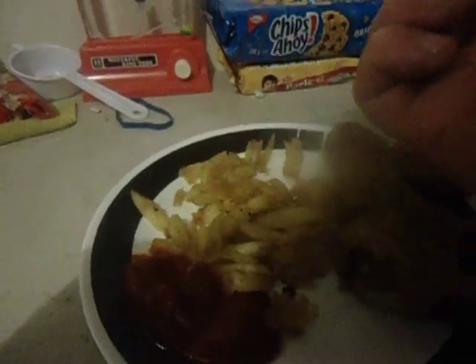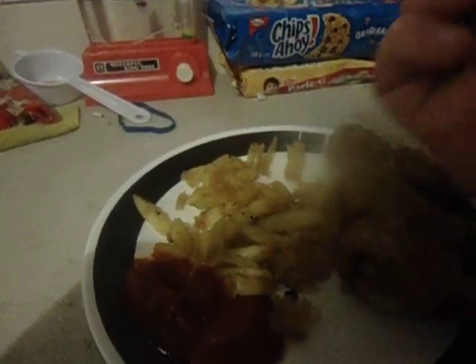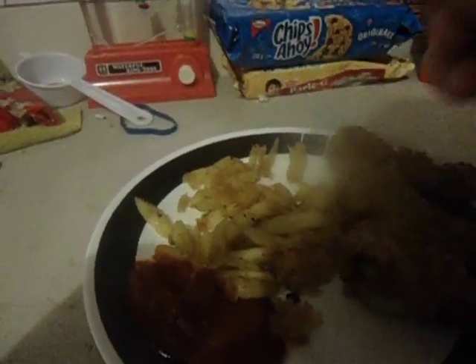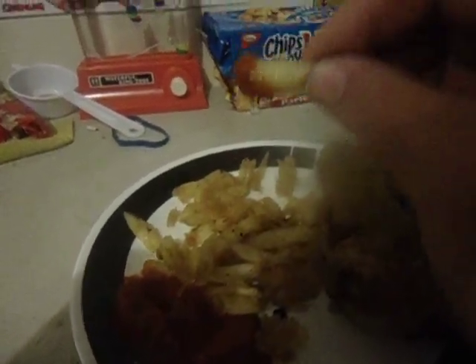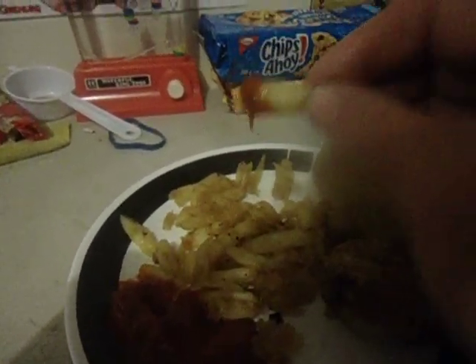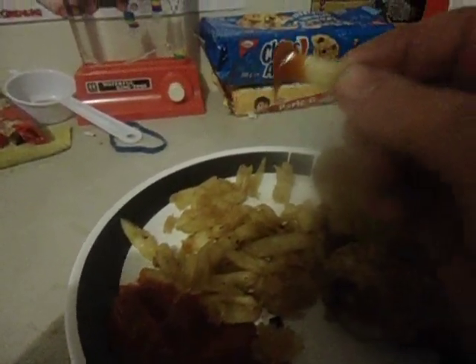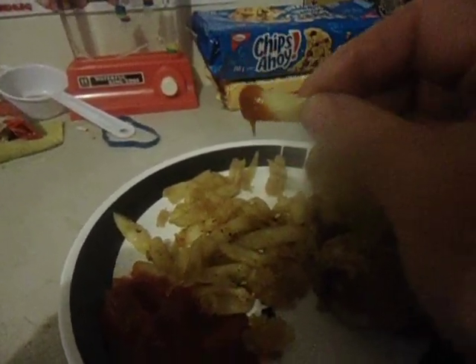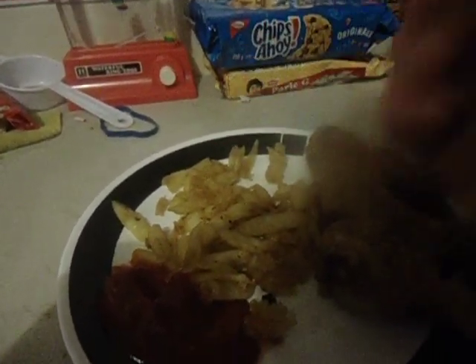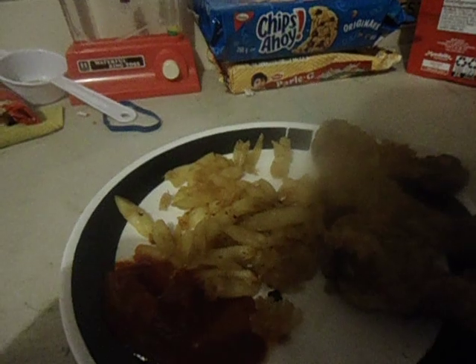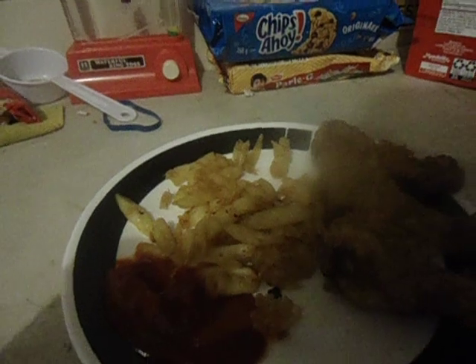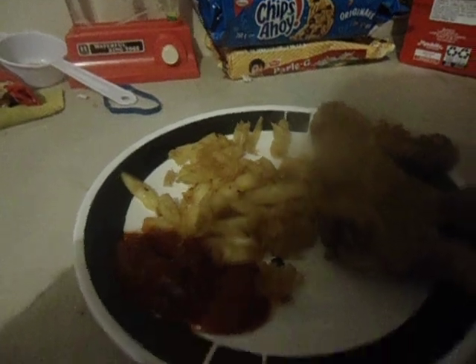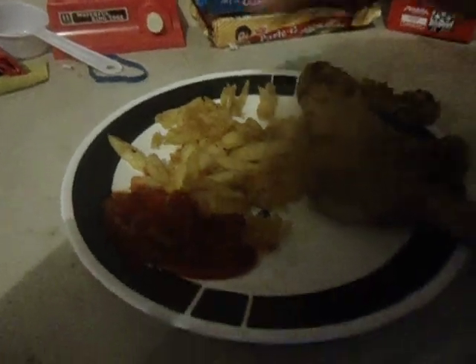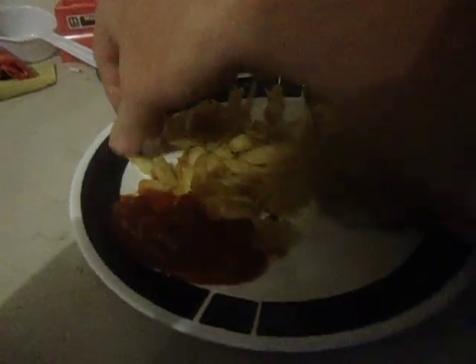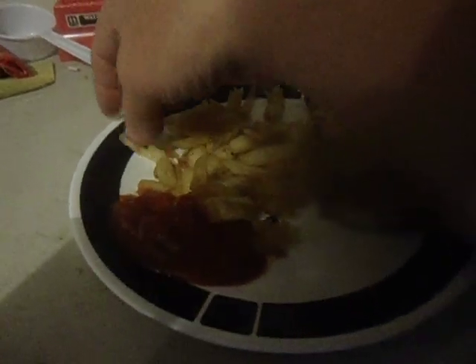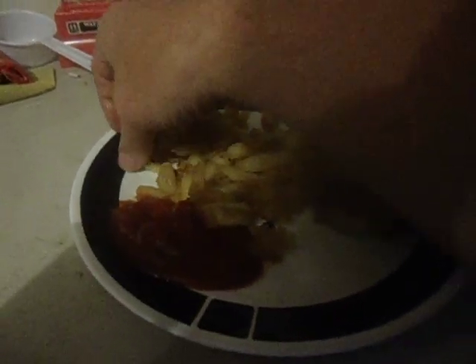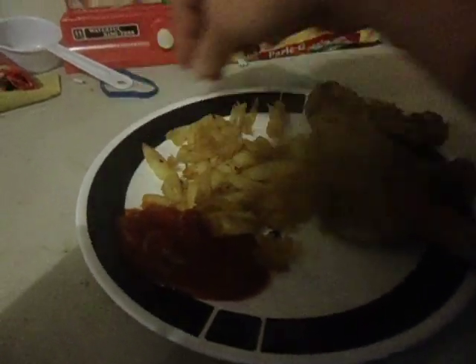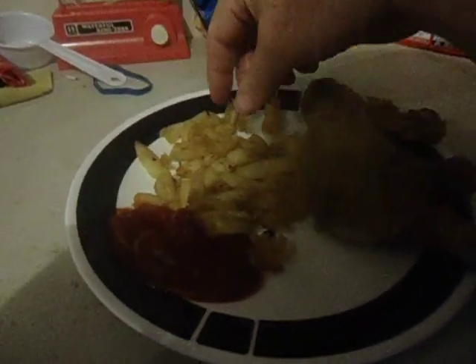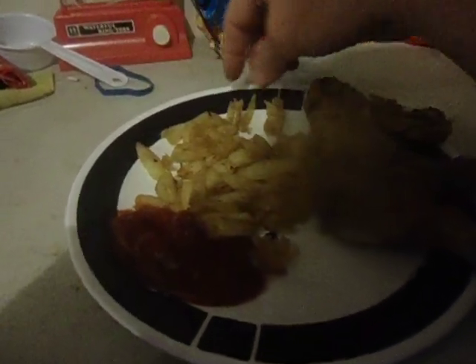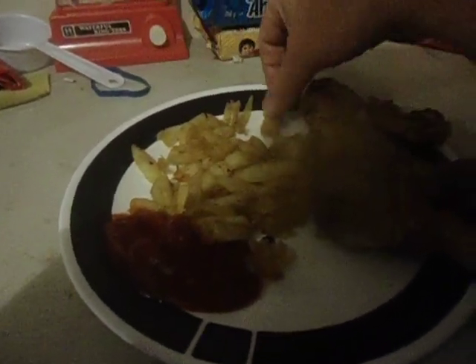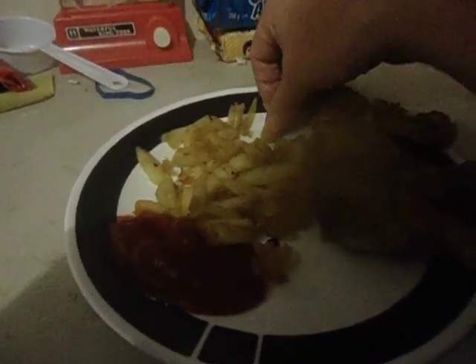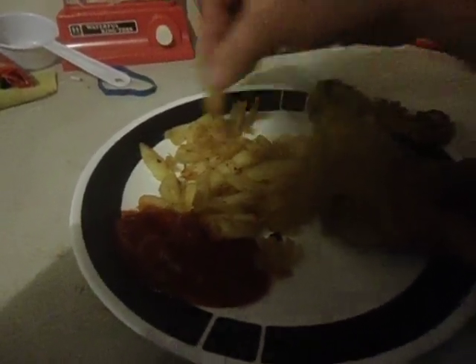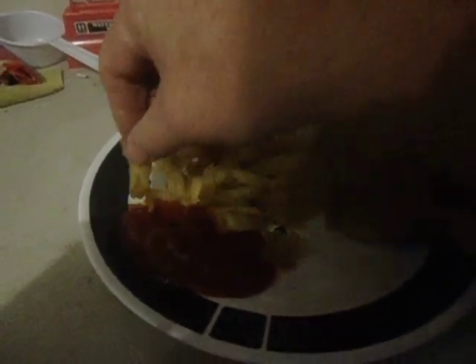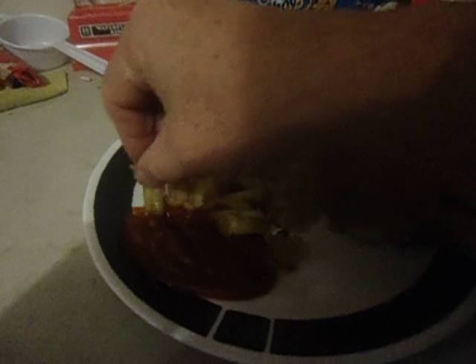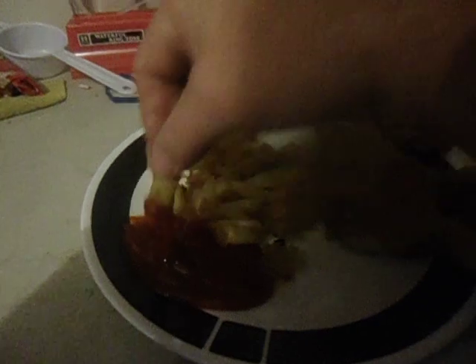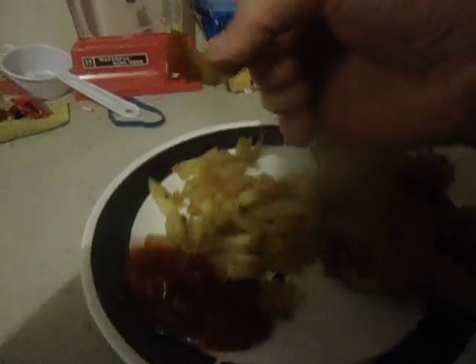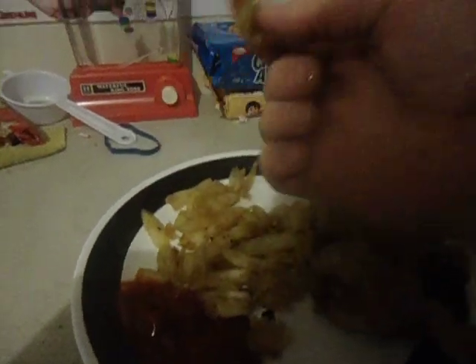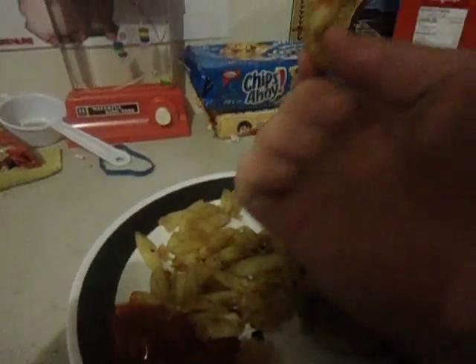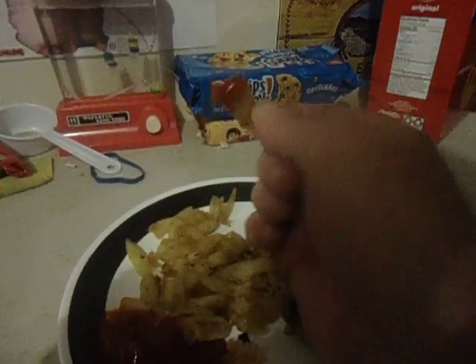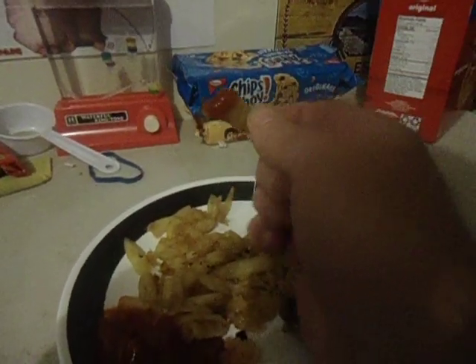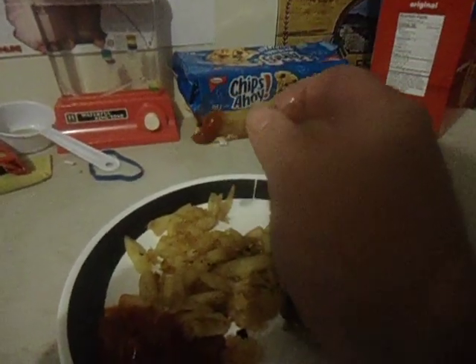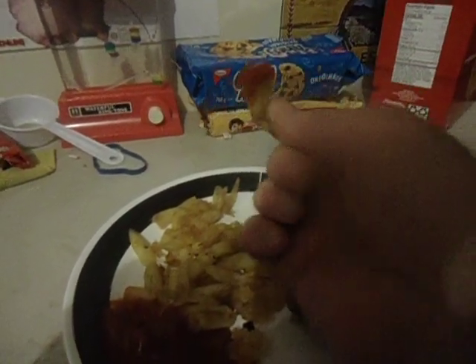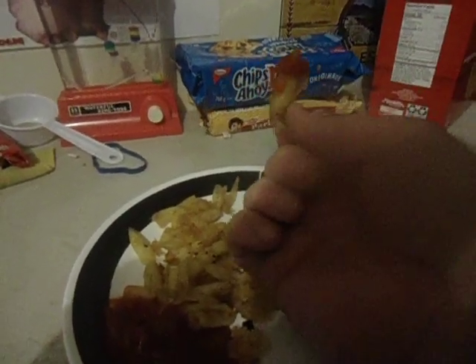French fries aren't homemade, they're just from the store. But they turn out pretty good.